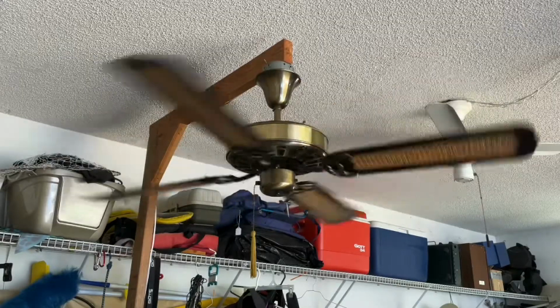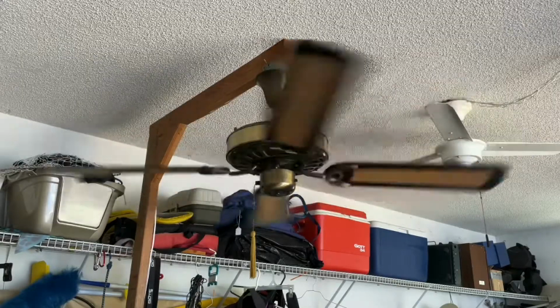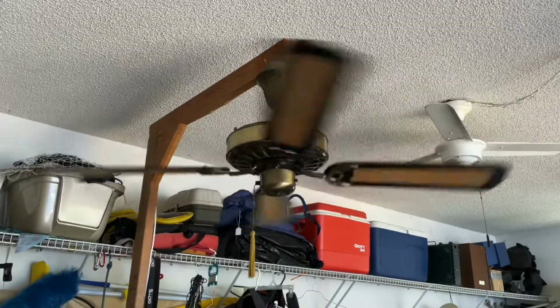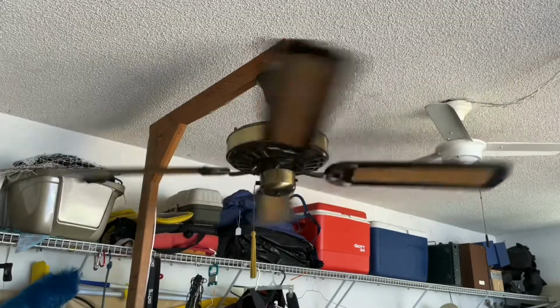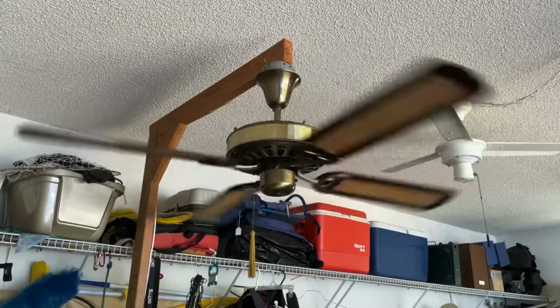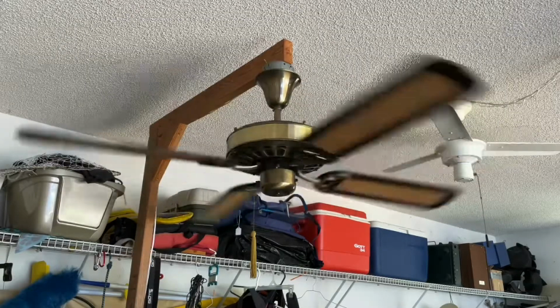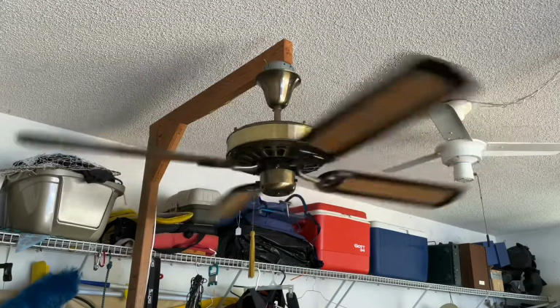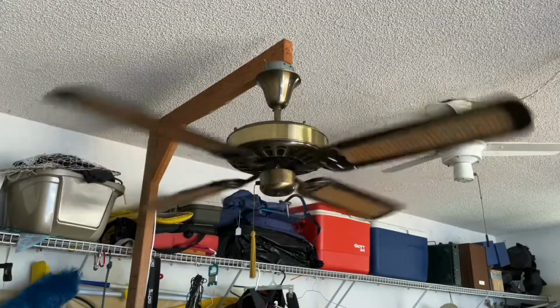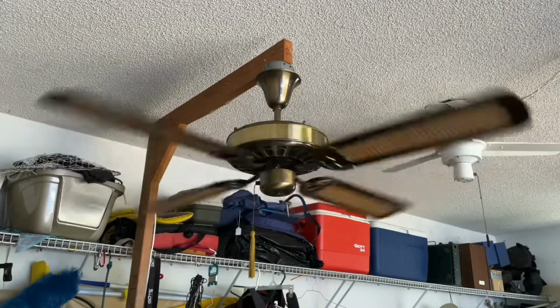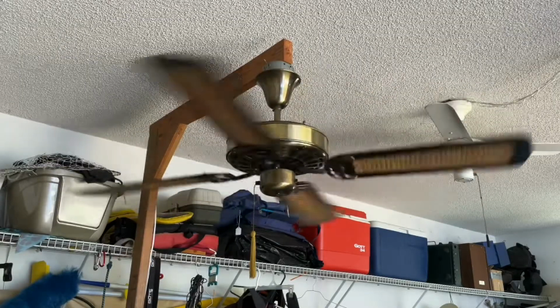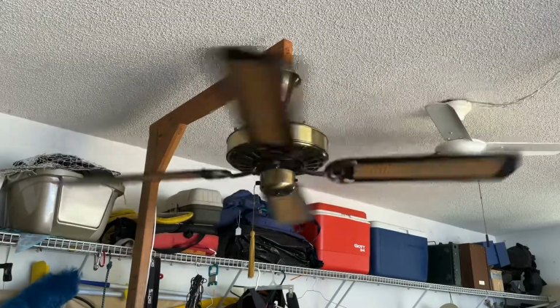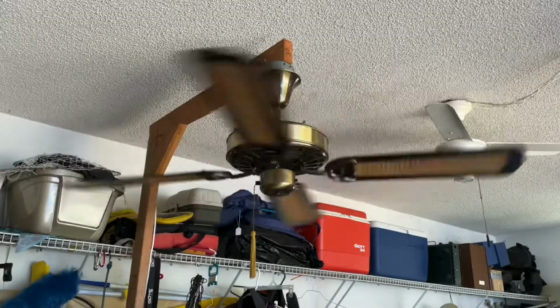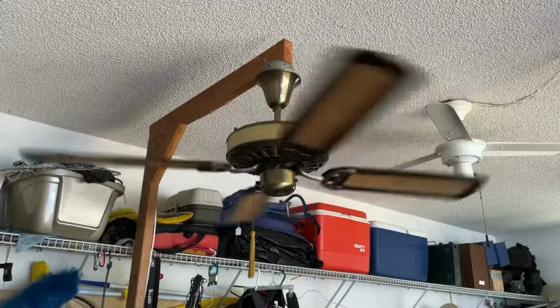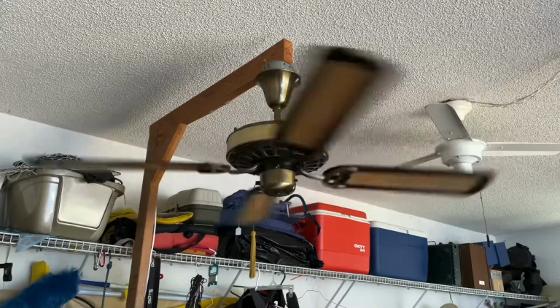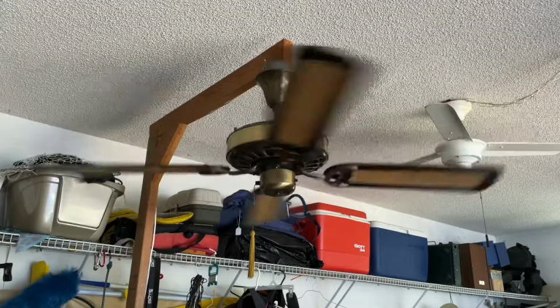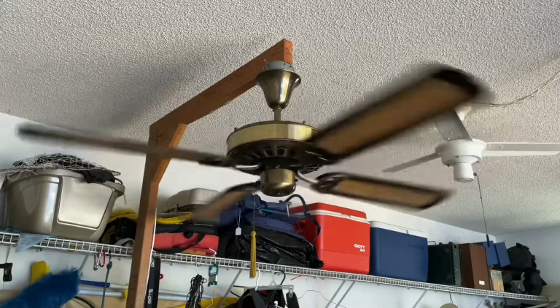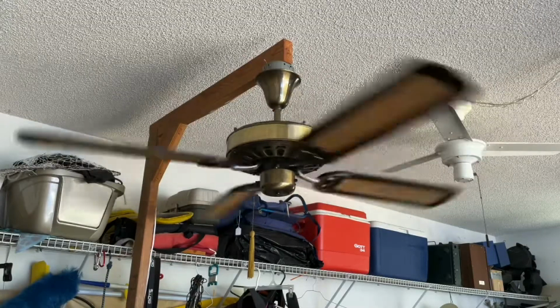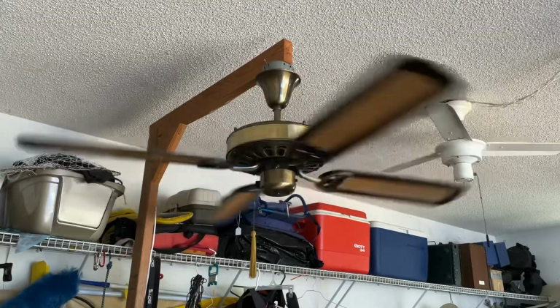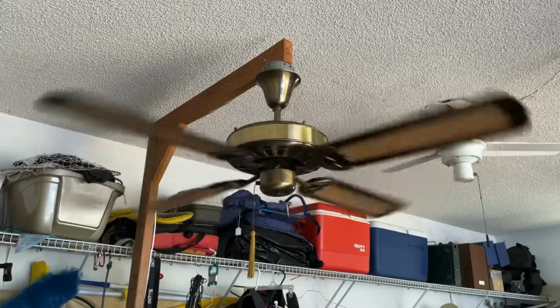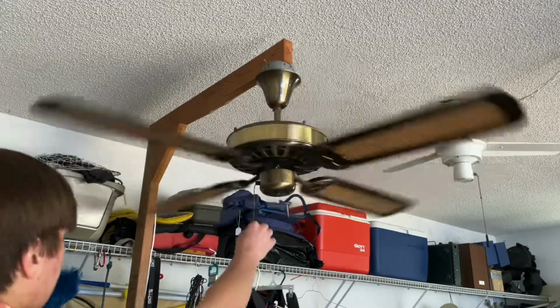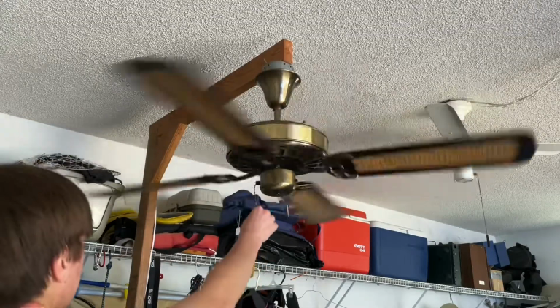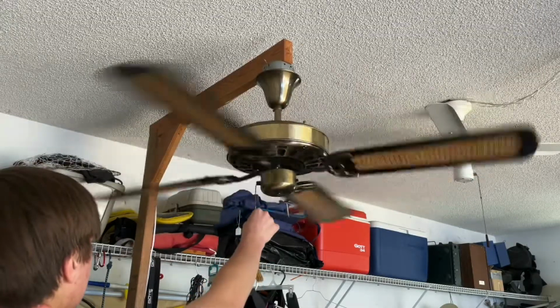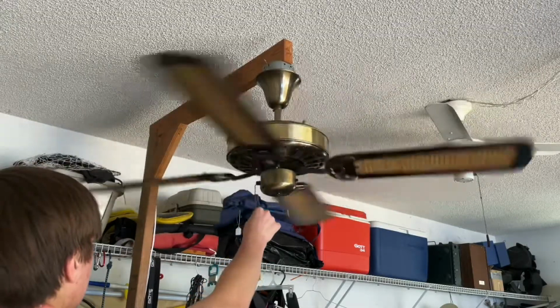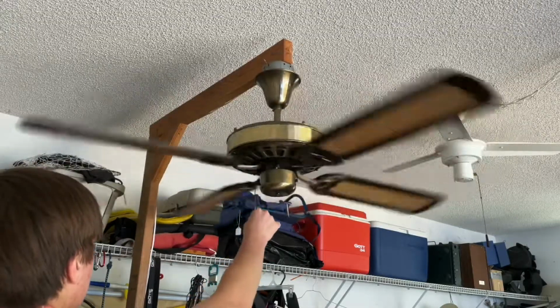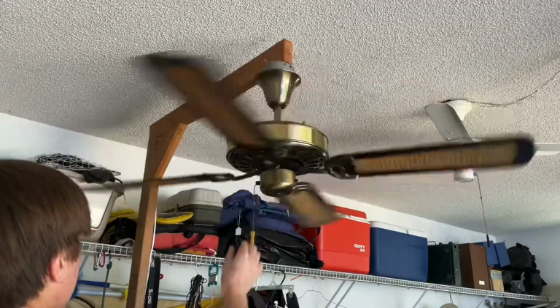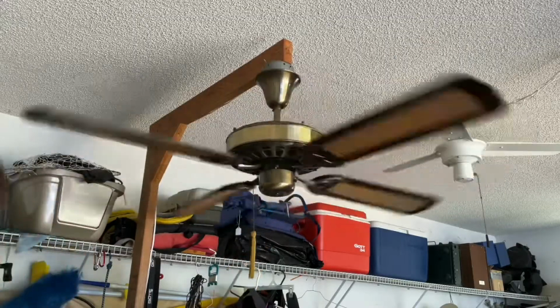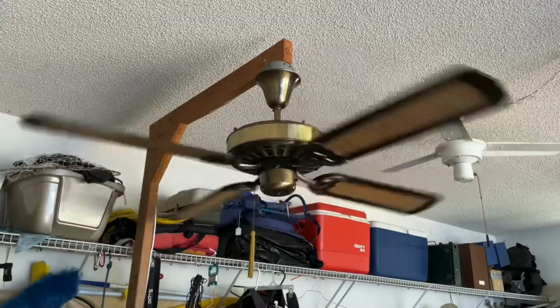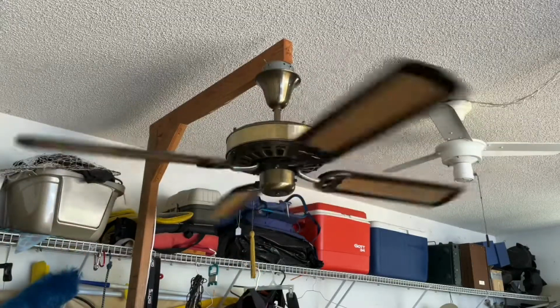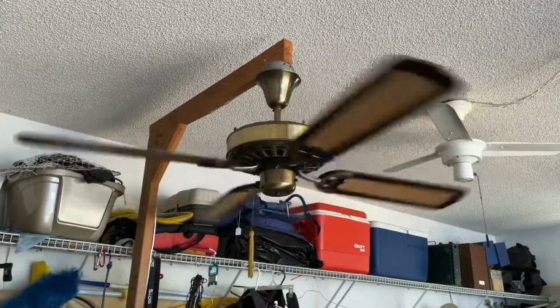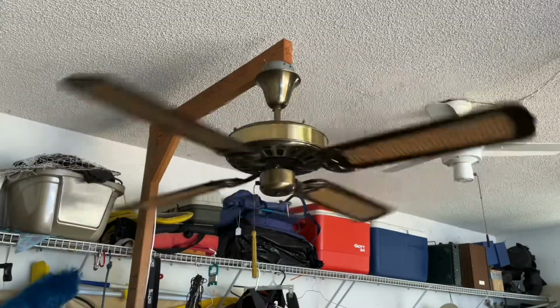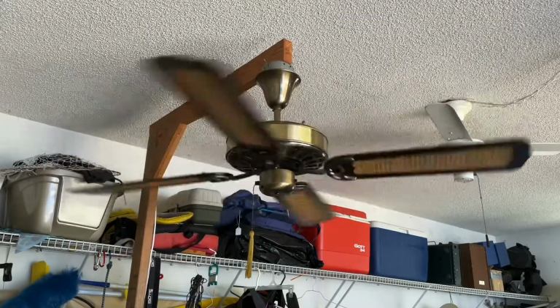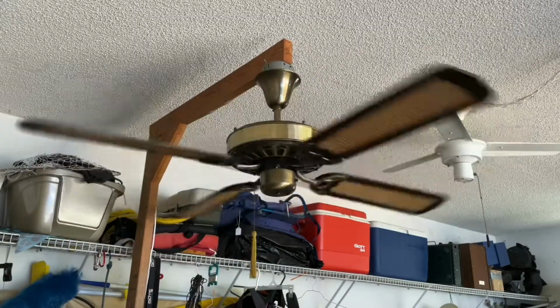It's pretty good high speed — not a super fast high, but it does blow a lot of air. Alright, now spin down.